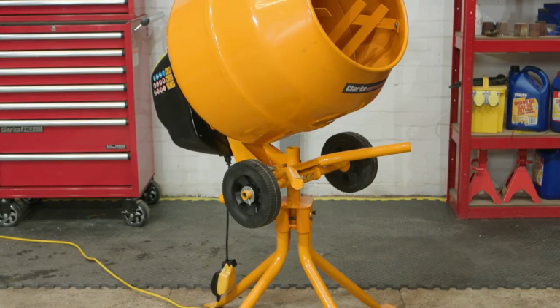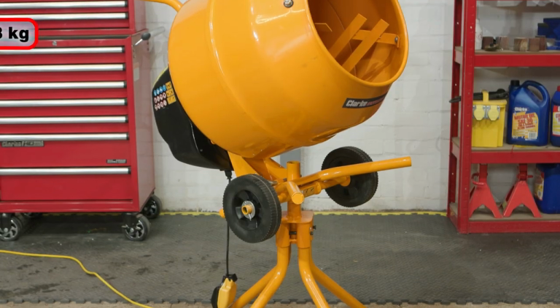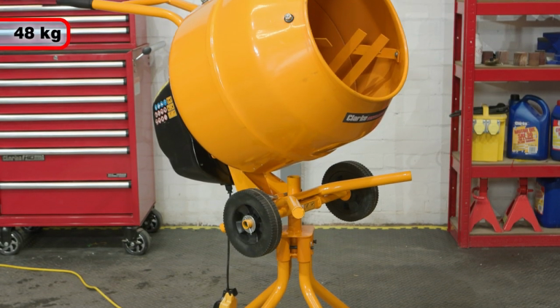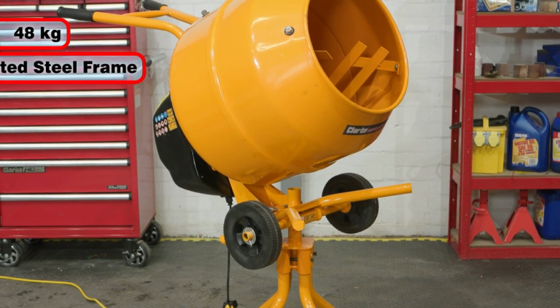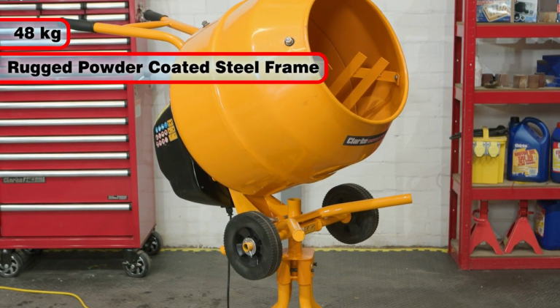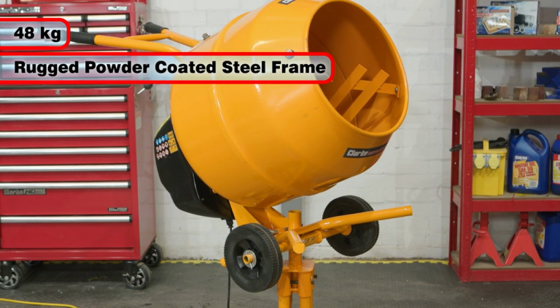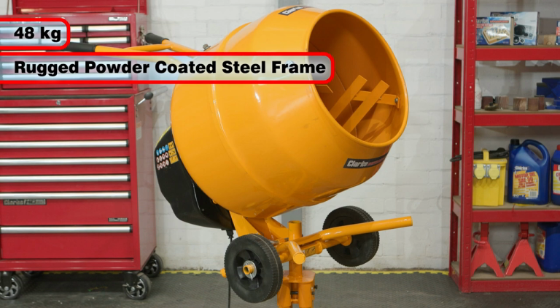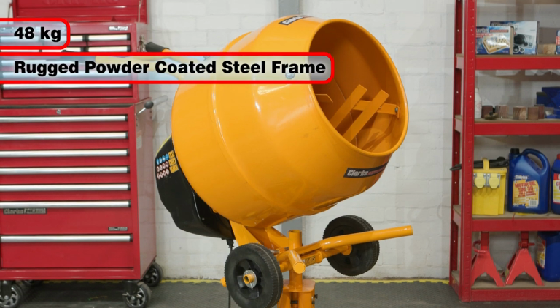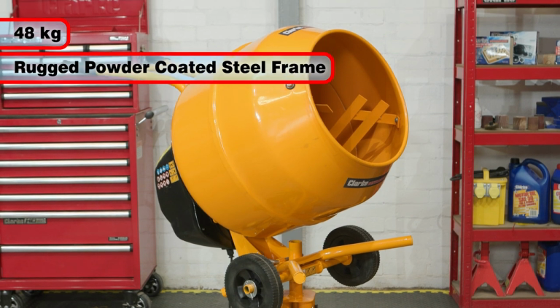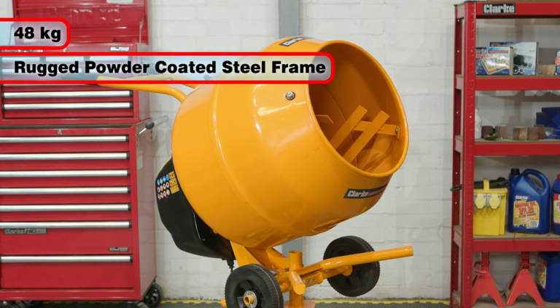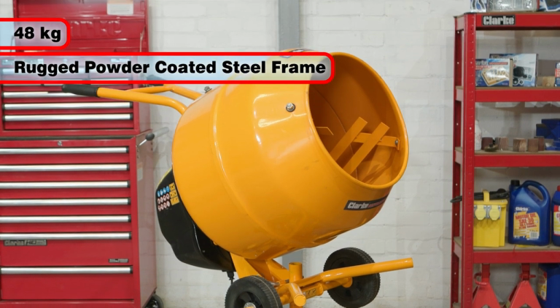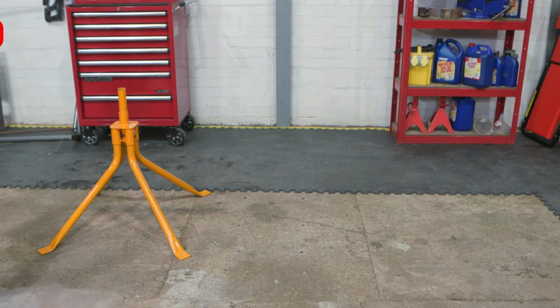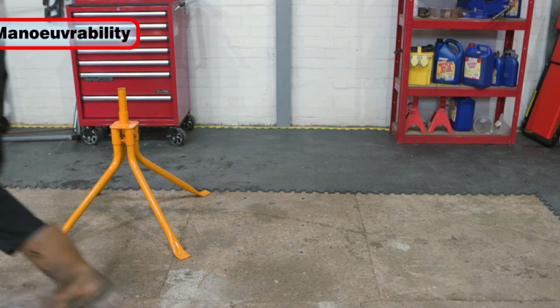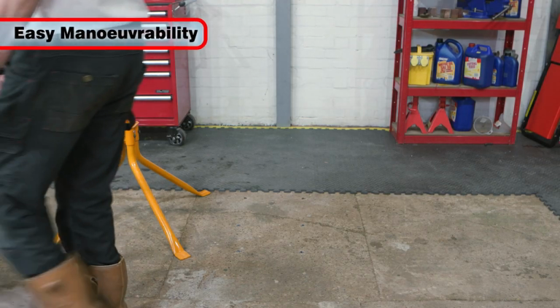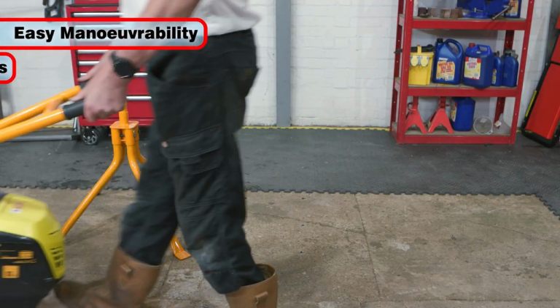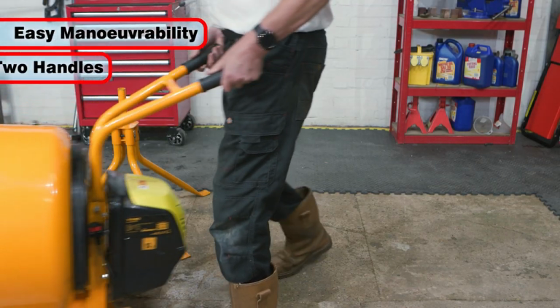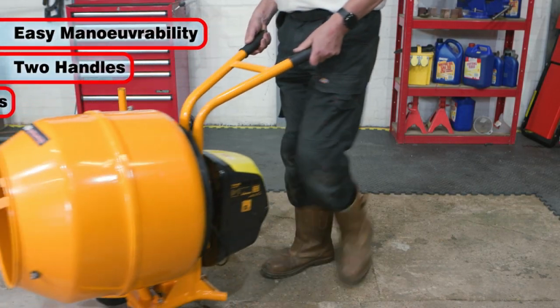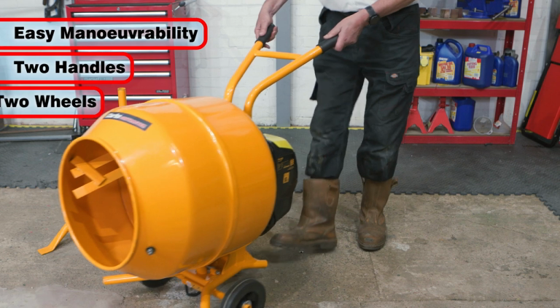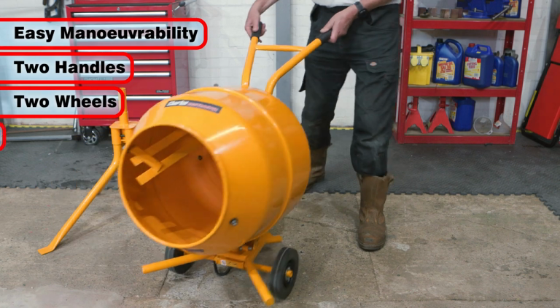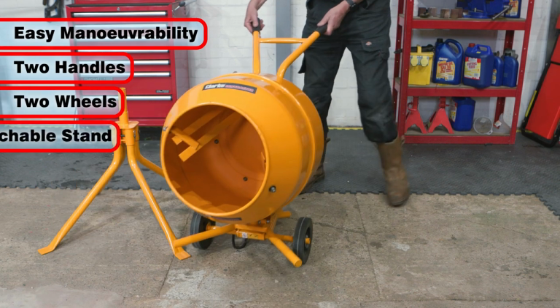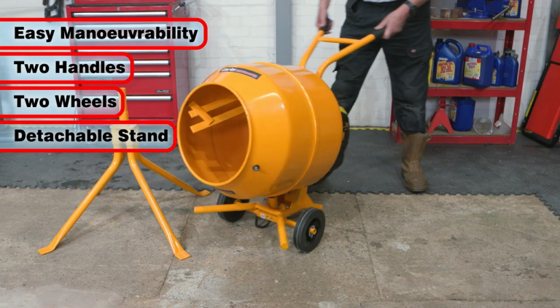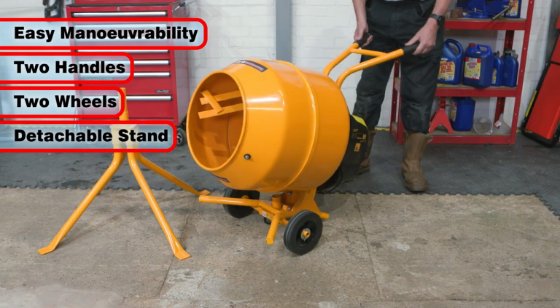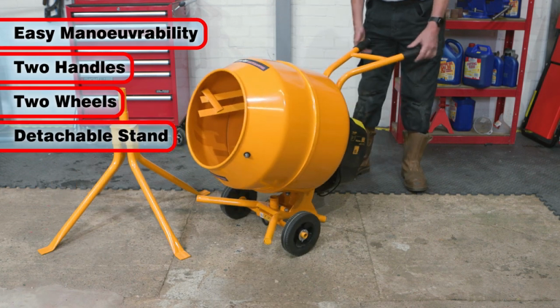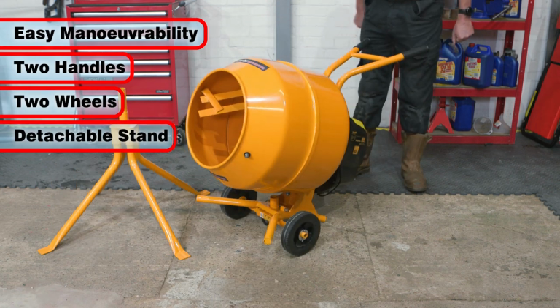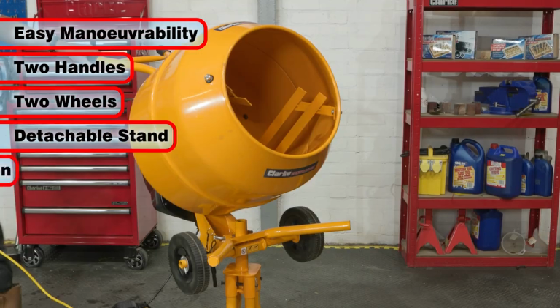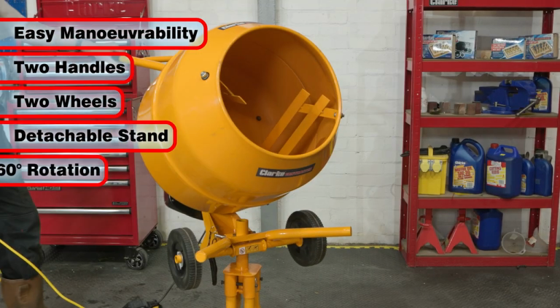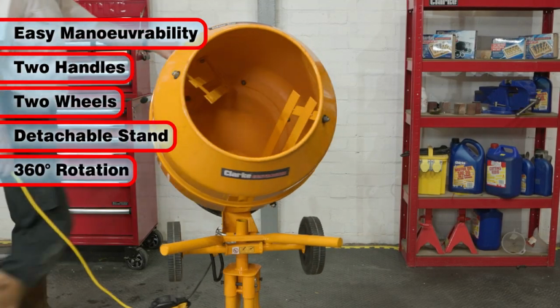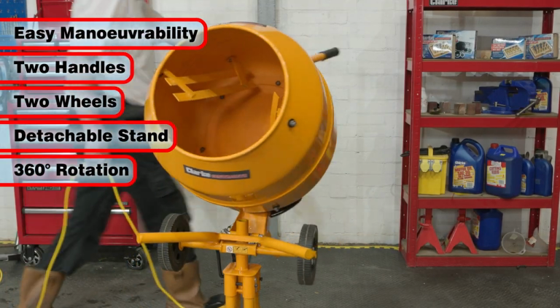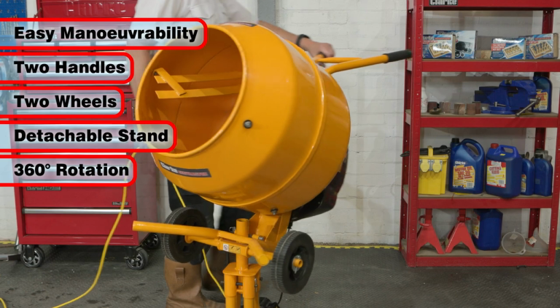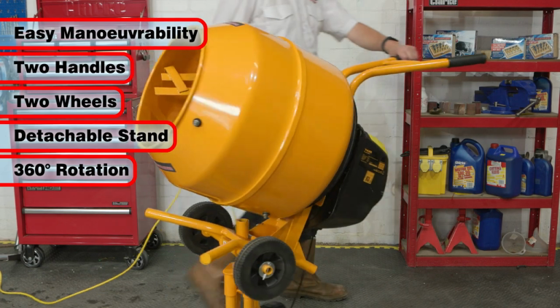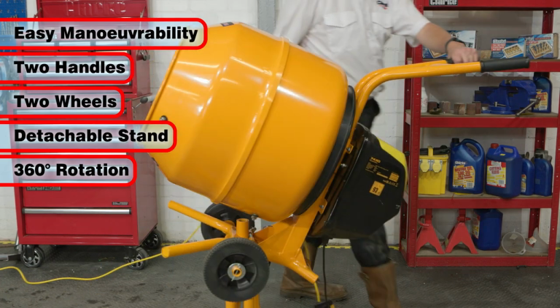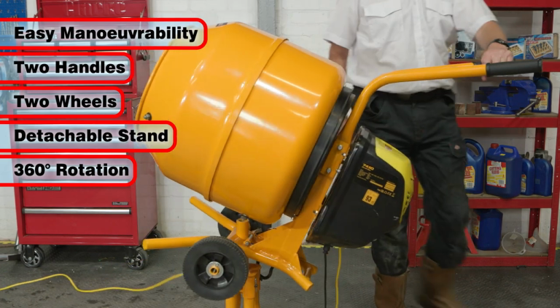Weighing 48 kilograms with a rugged and robust powder-coated steel frame, it is easily movable thanks to its two handles, two large wheels and a detachable stand, which also allows for a full 360 degrees of rotation.